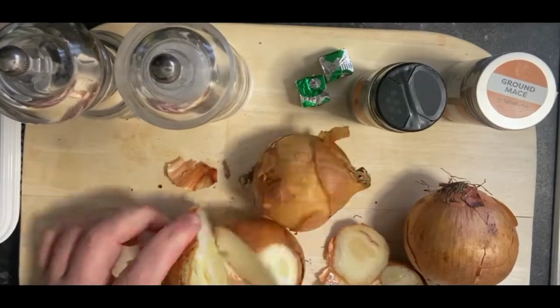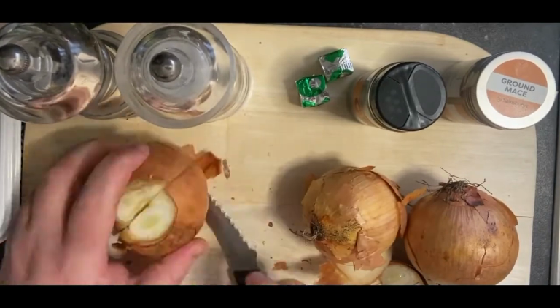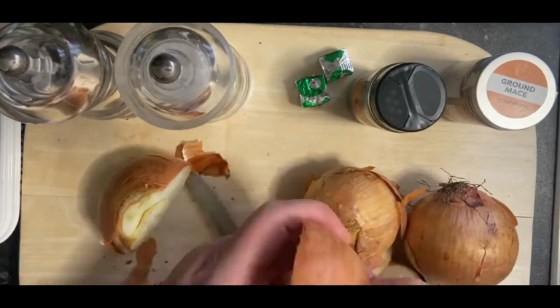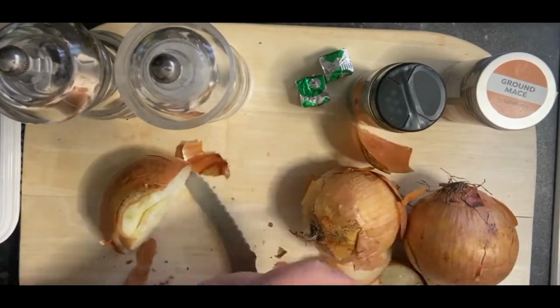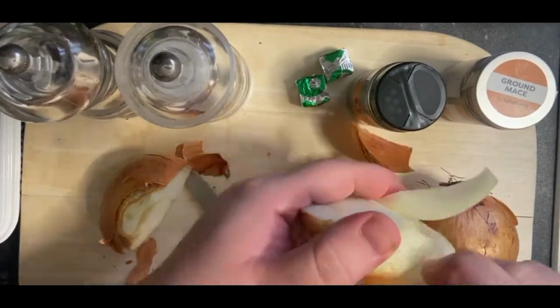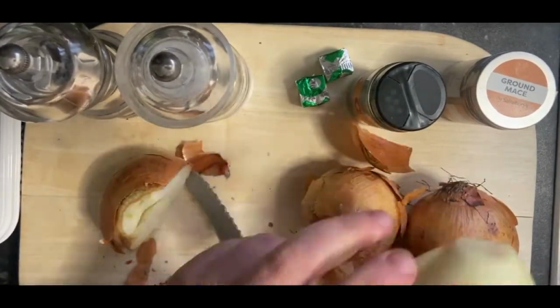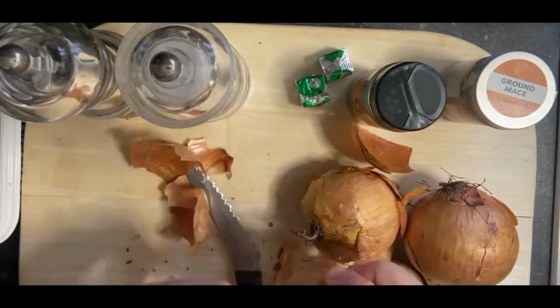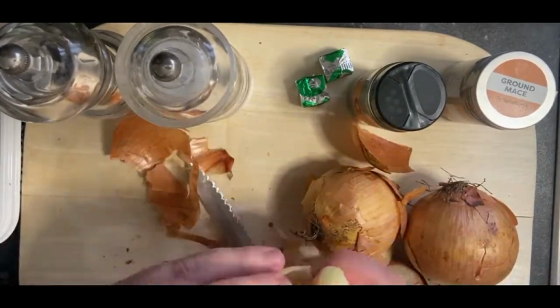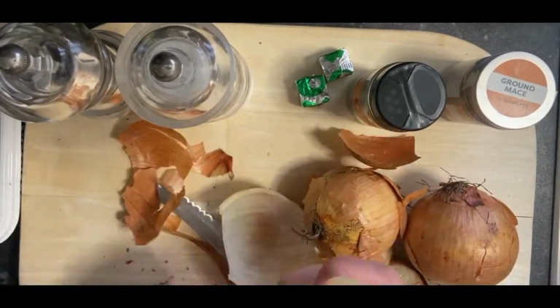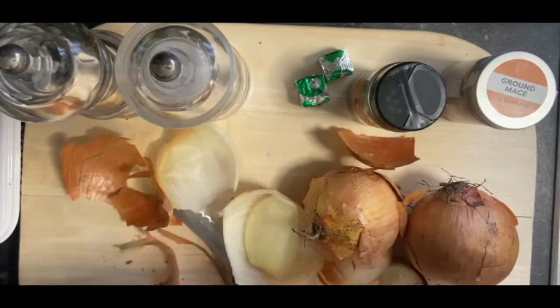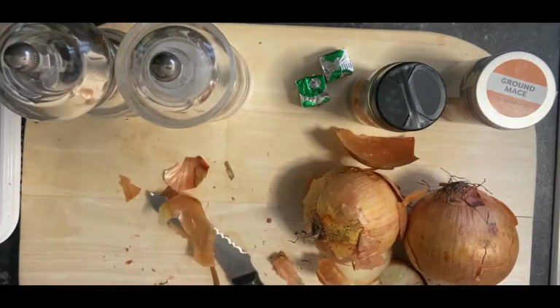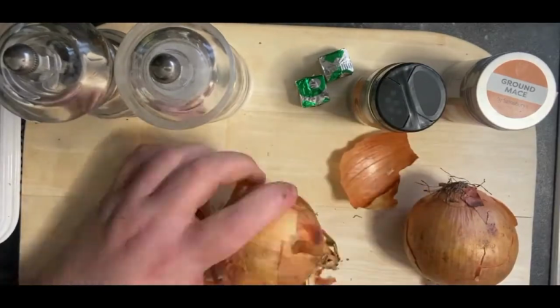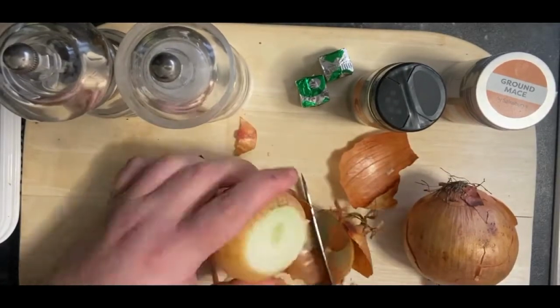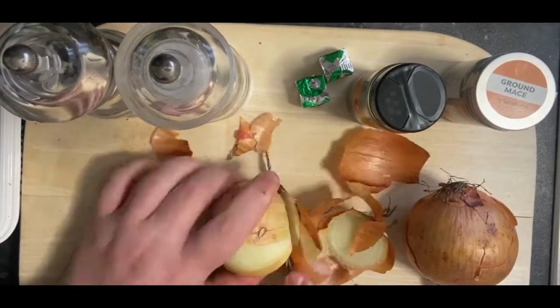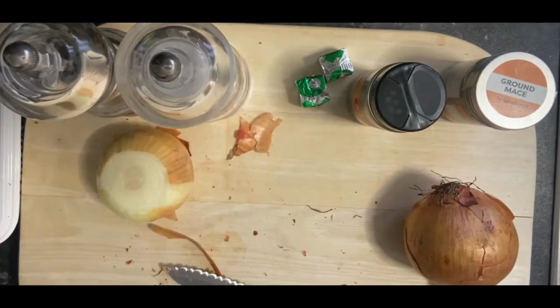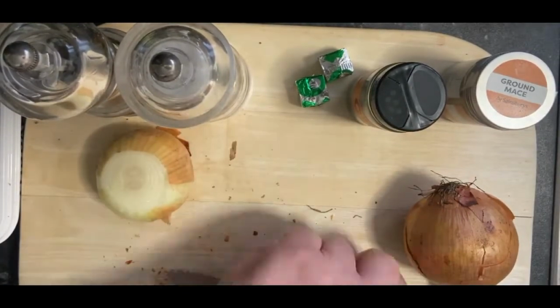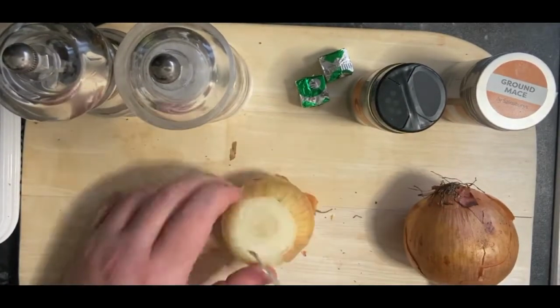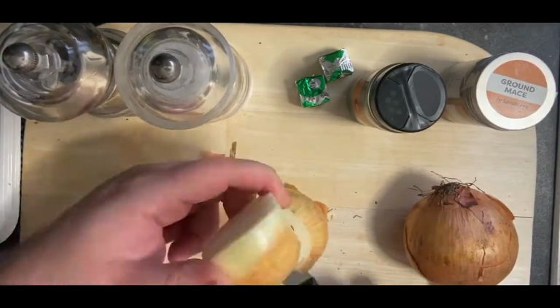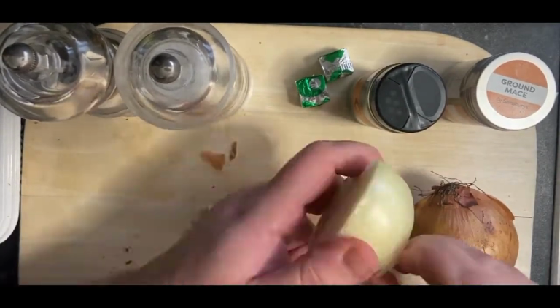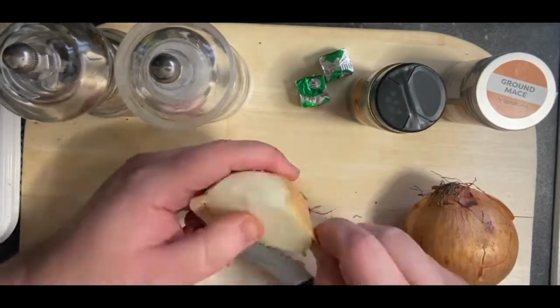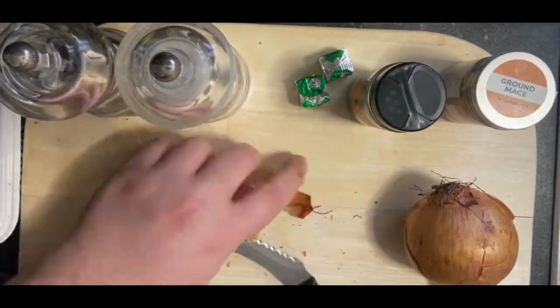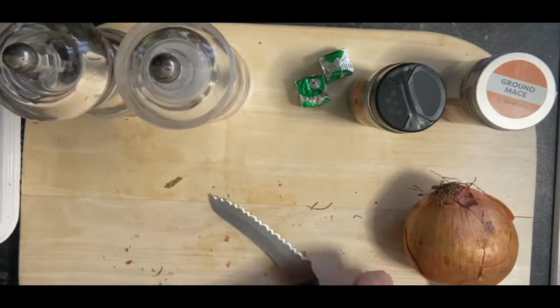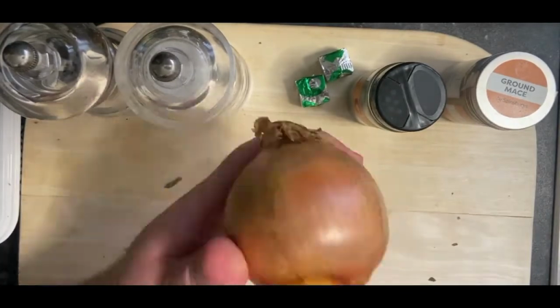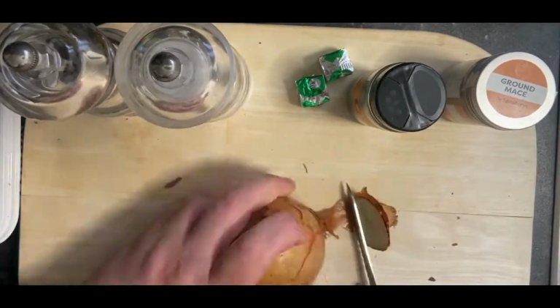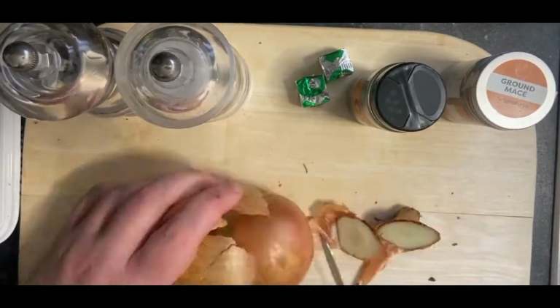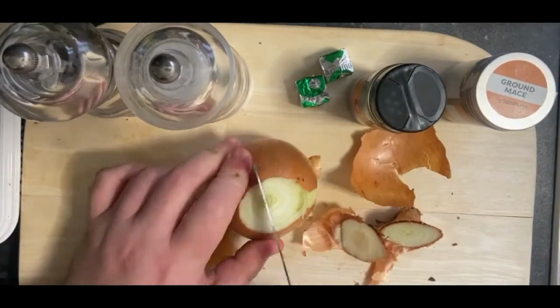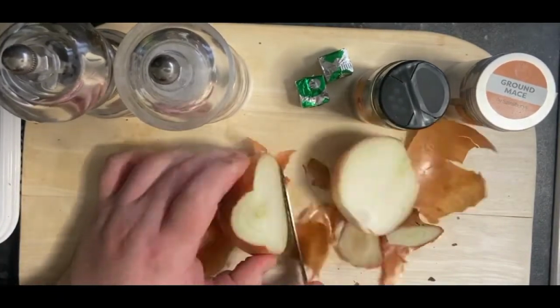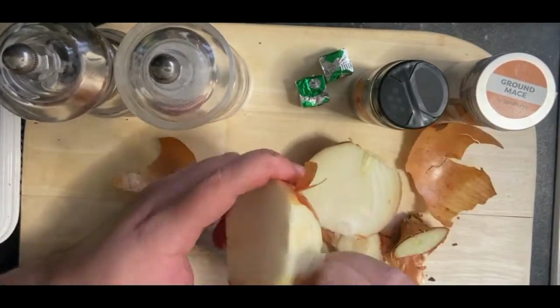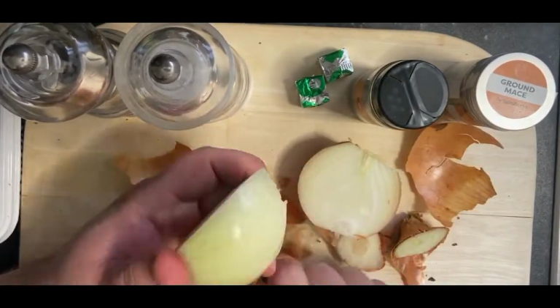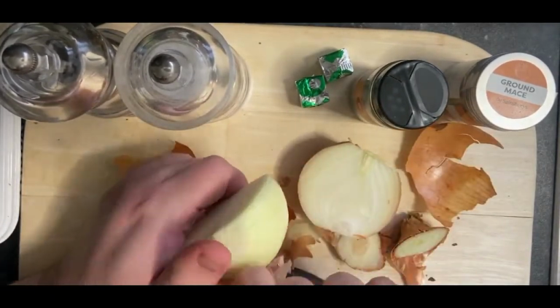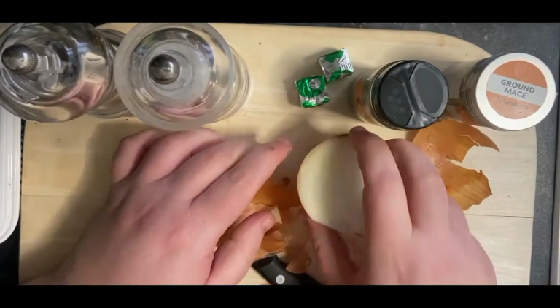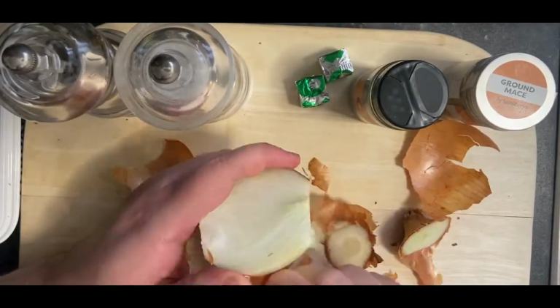I'll start these in the freezer for a couple of minutes just to make them dormant — just something to stop my eyes watering, a little trick there for you. Cut them down using a nice serrated knife so as not to slip and cut myself — safety first. Cut these down and get all the papery skin off them.